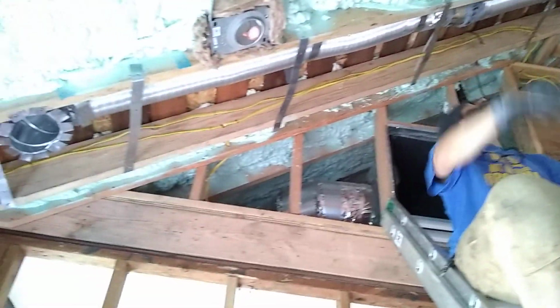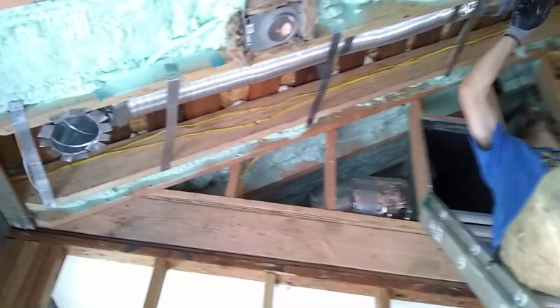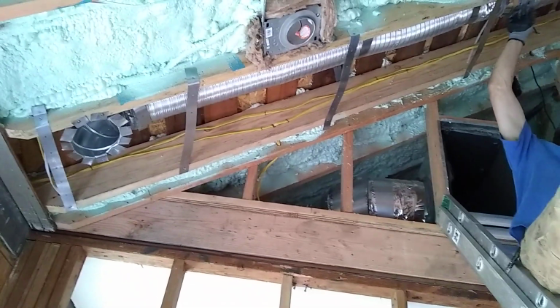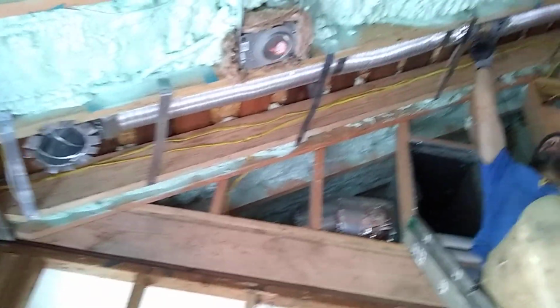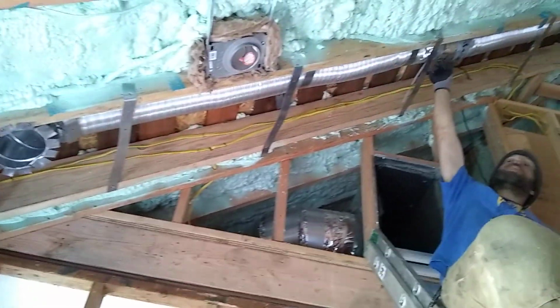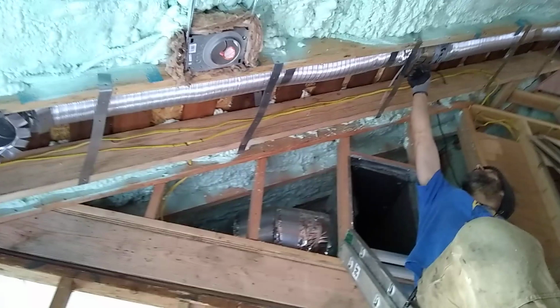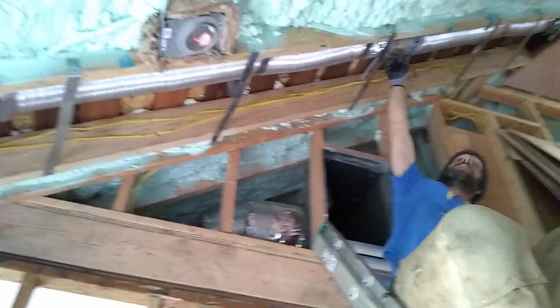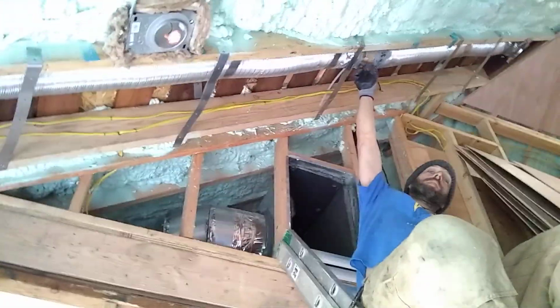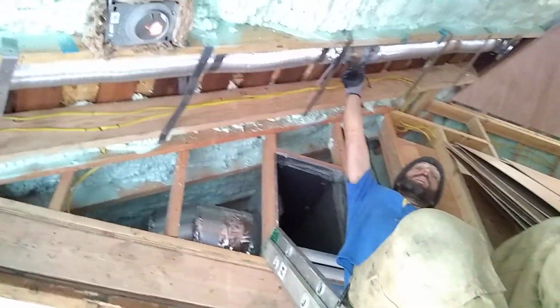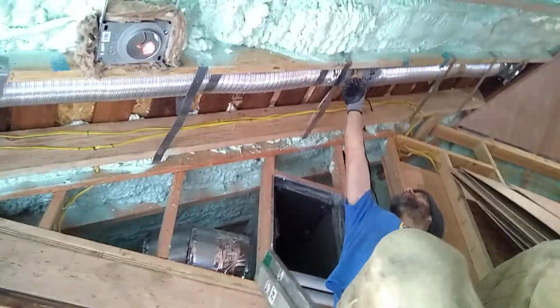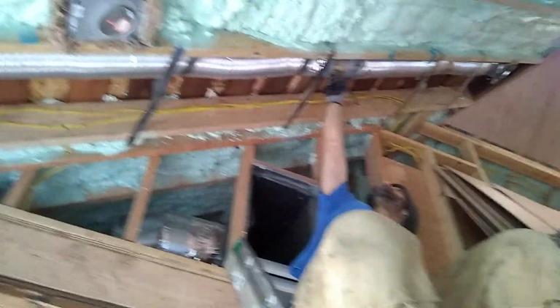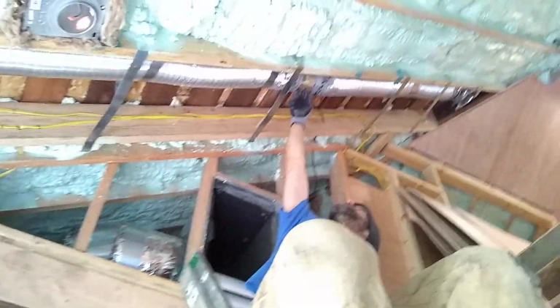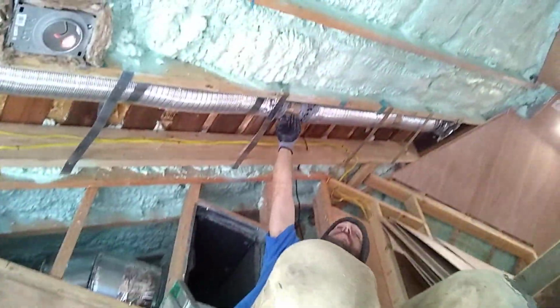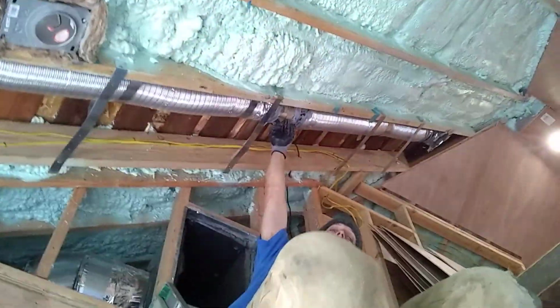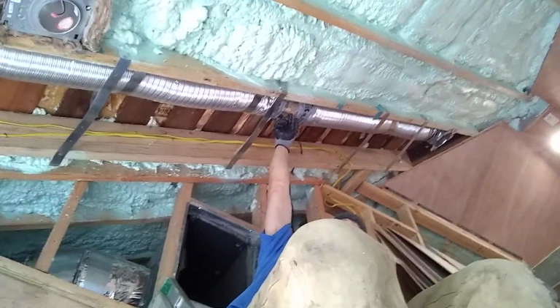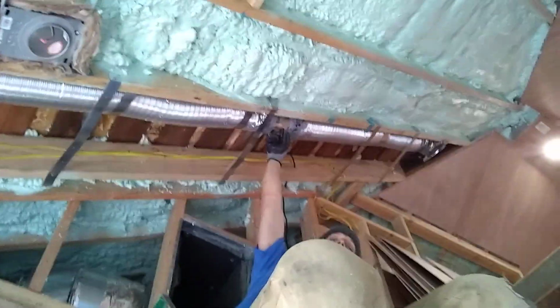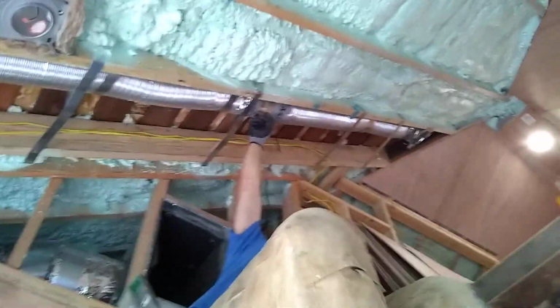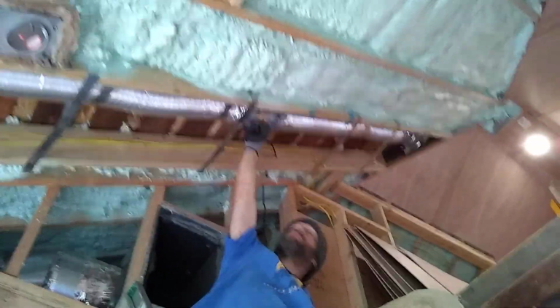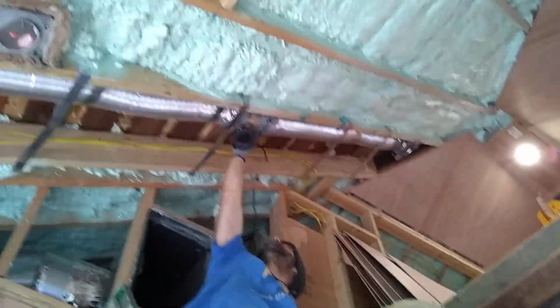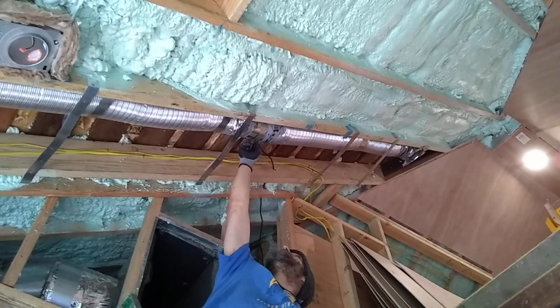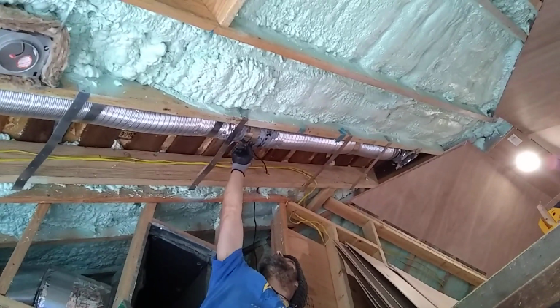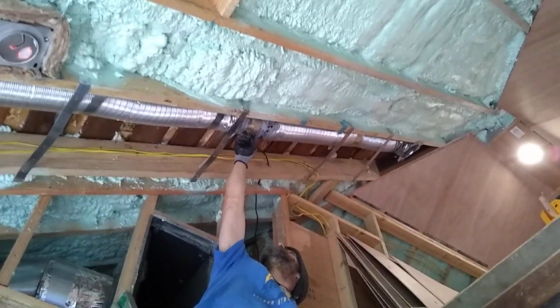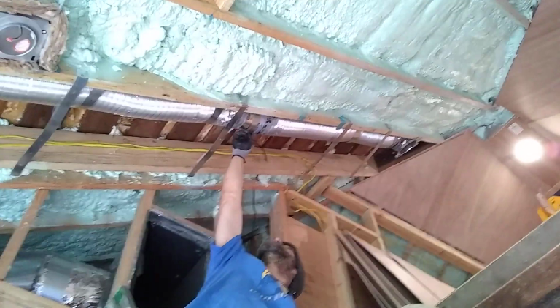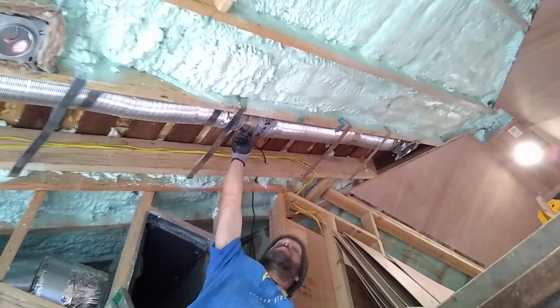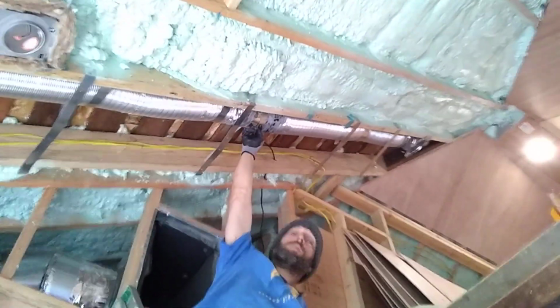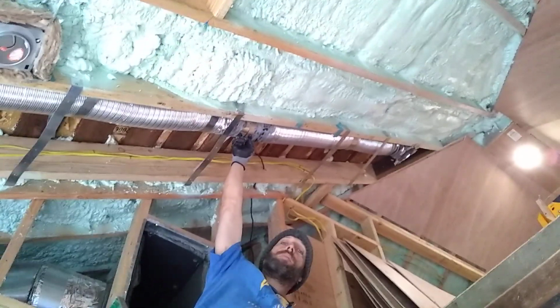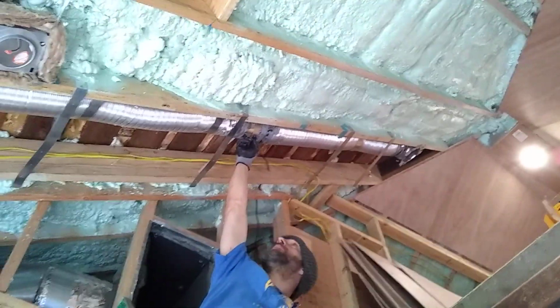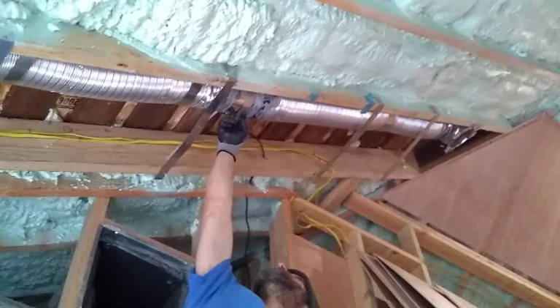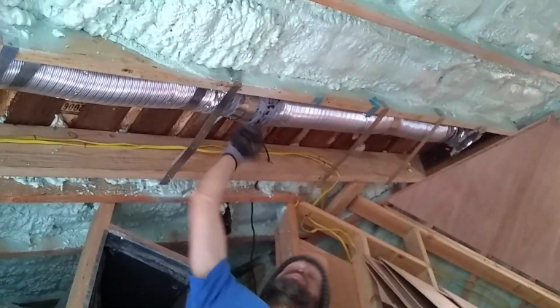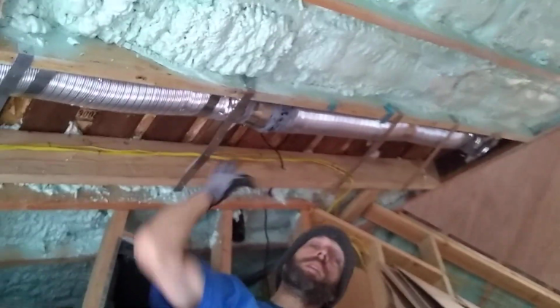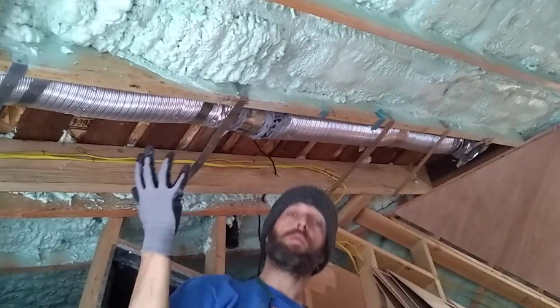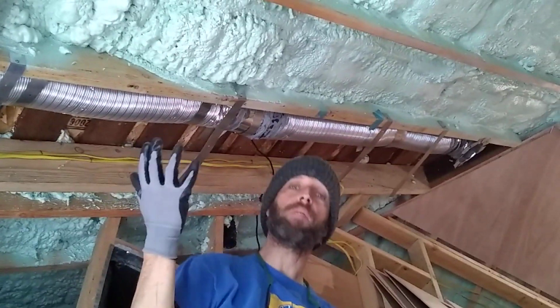Right in here, which doesn't look like much, this is an inline duct fan — it's a duct booster. I believe it's 240 CFMs, cubic feet per minute. It was only $25.